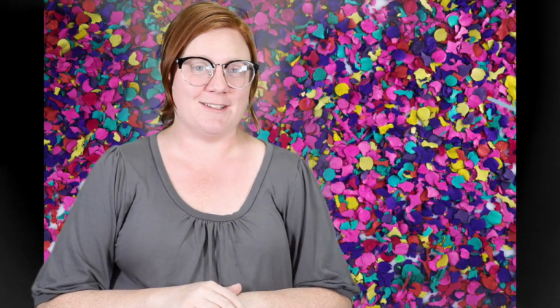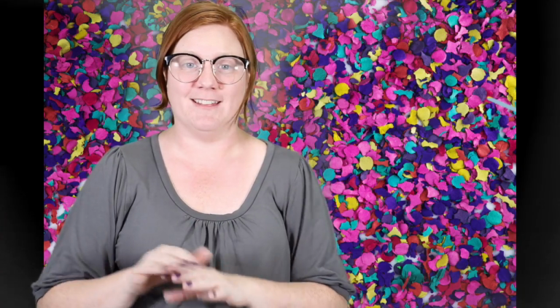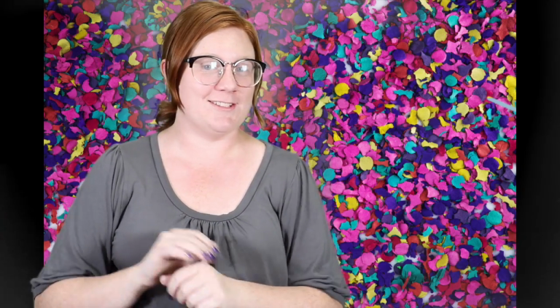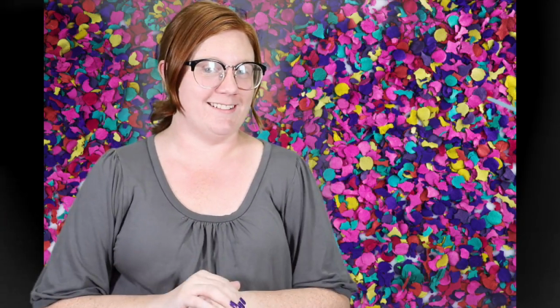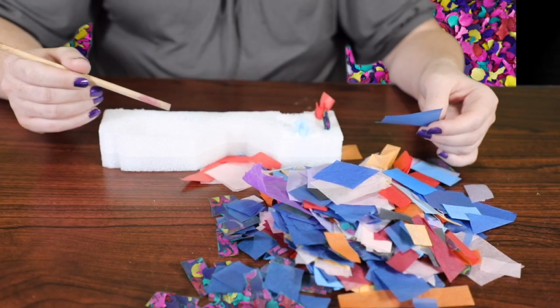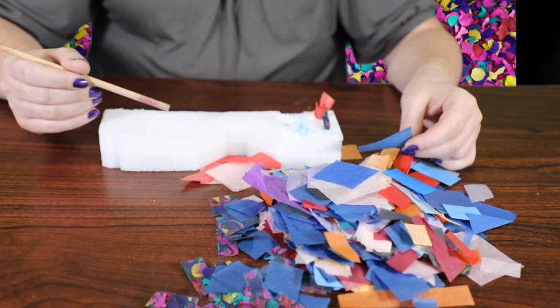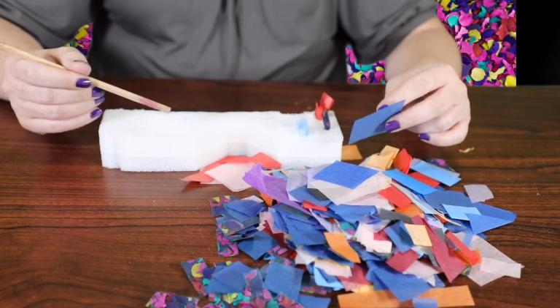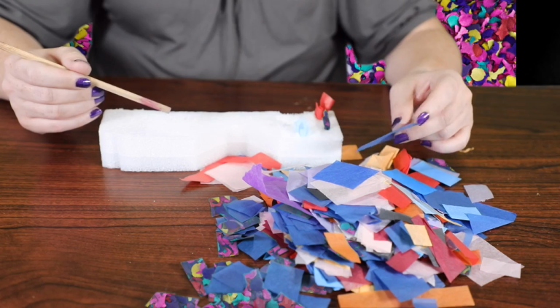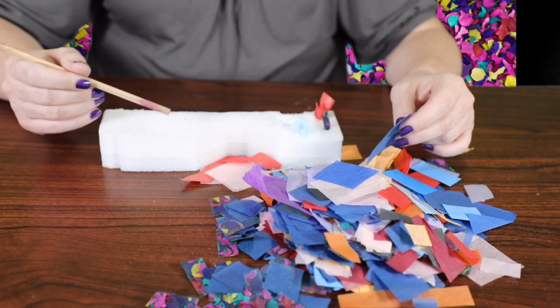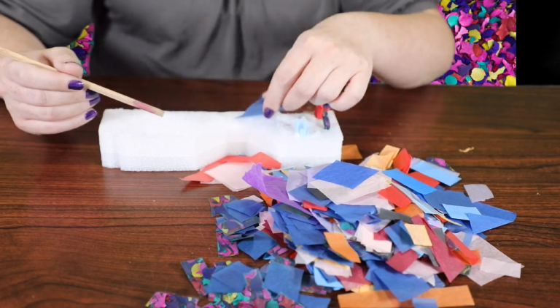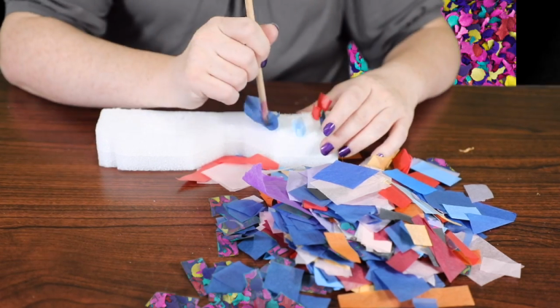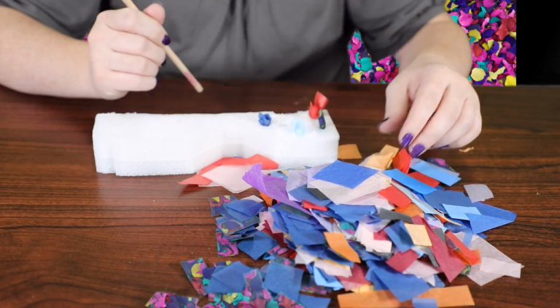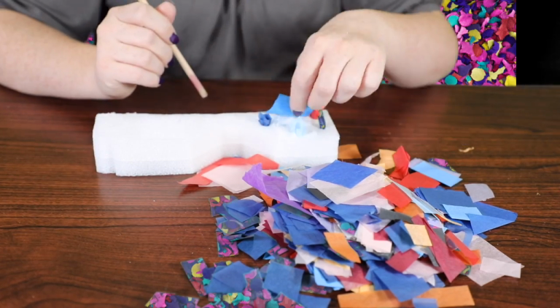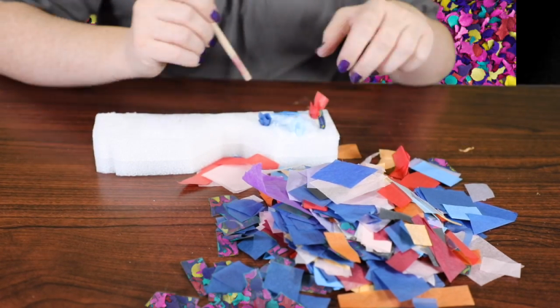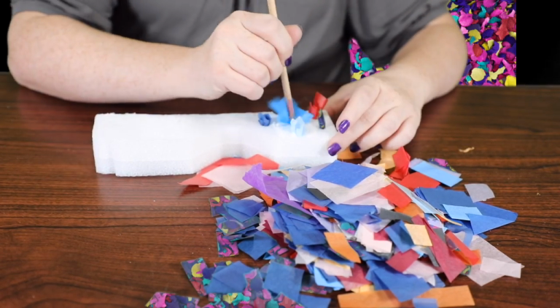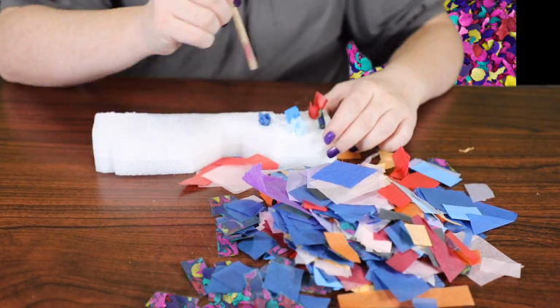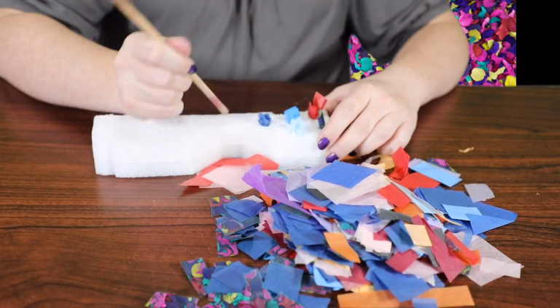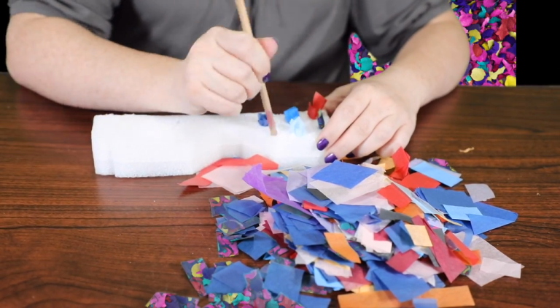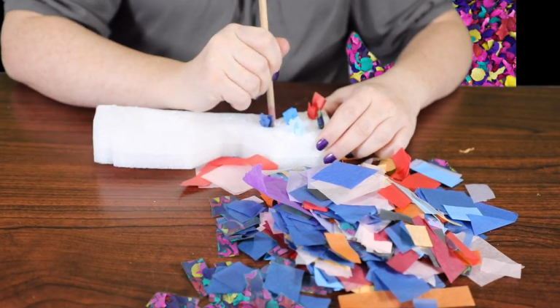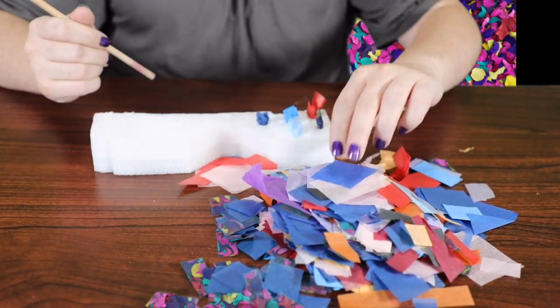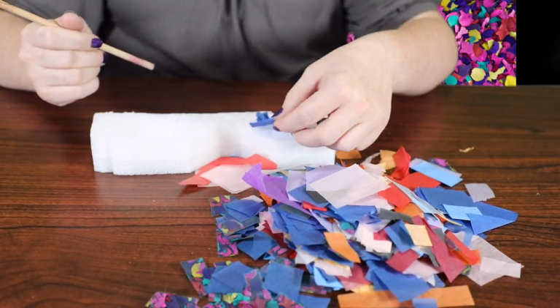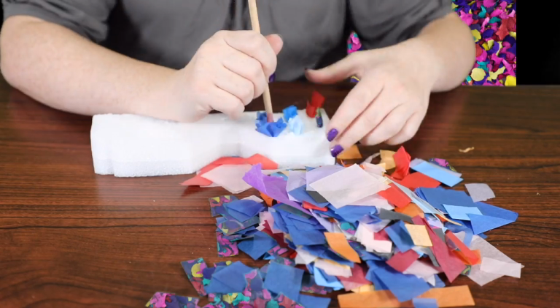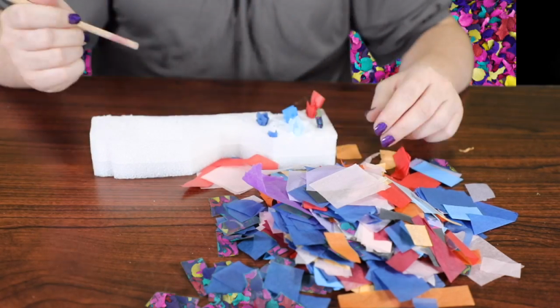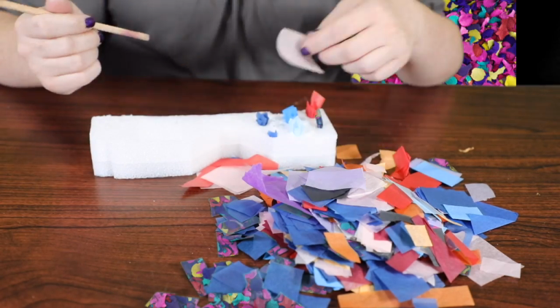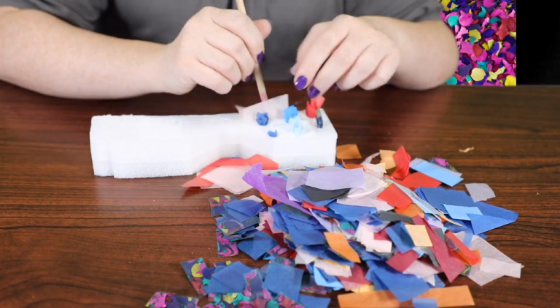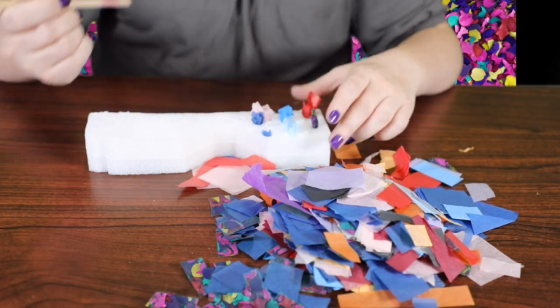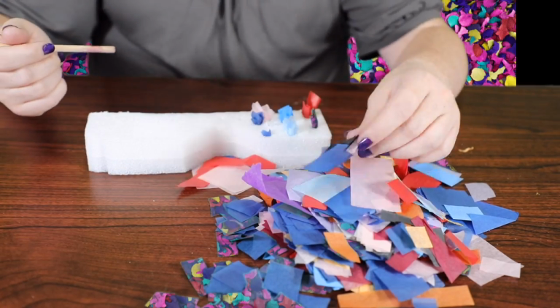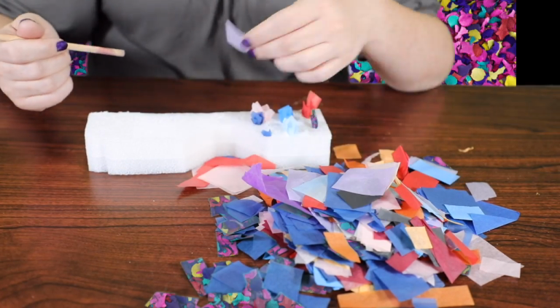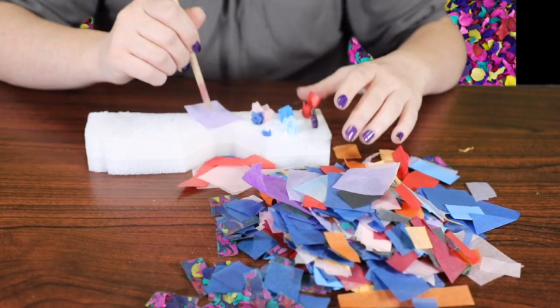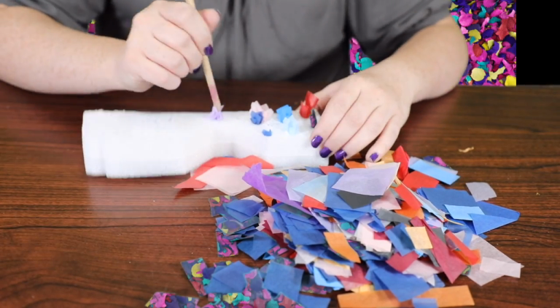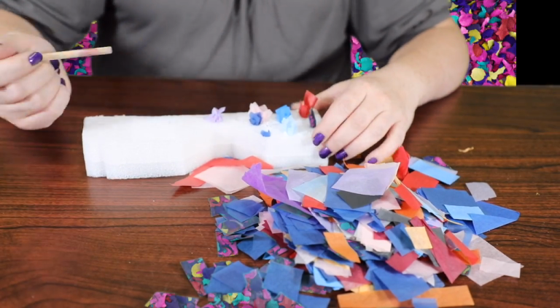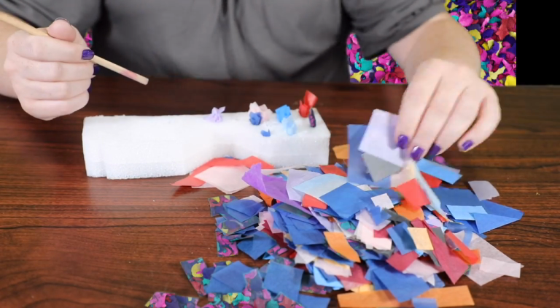So let's get started. For this activity you're going to need a piece of styrofoam, a dowel, a paintbrush, the end of a pencil, something to poke the tissue paper in with, and of course tissue paper.